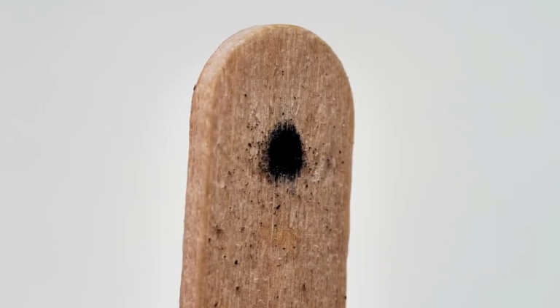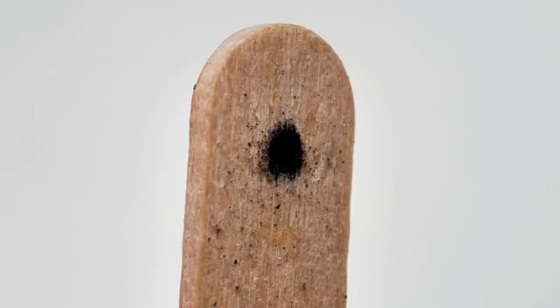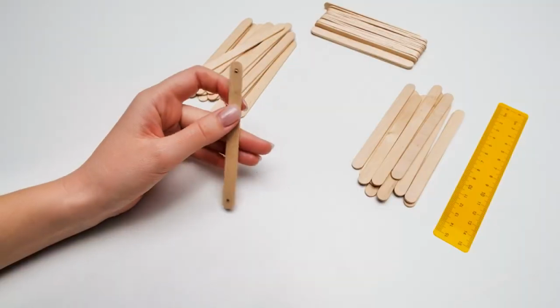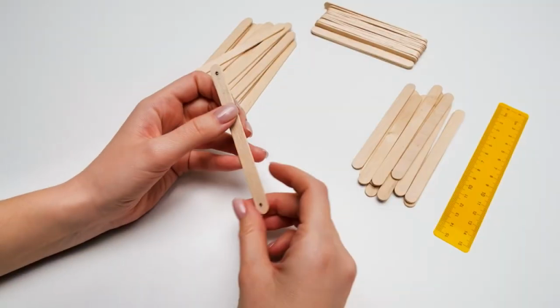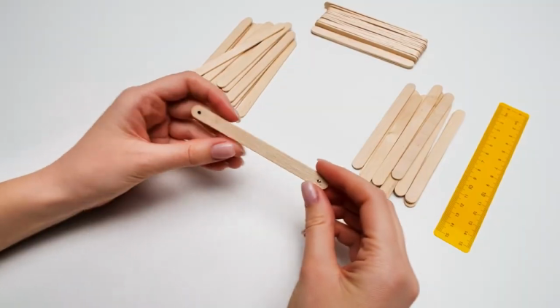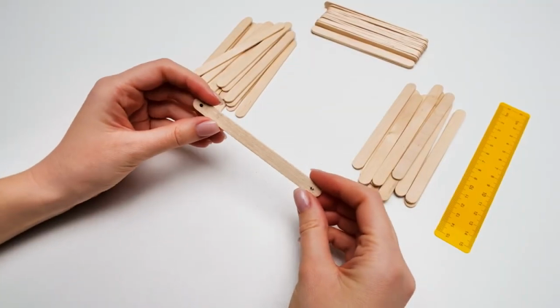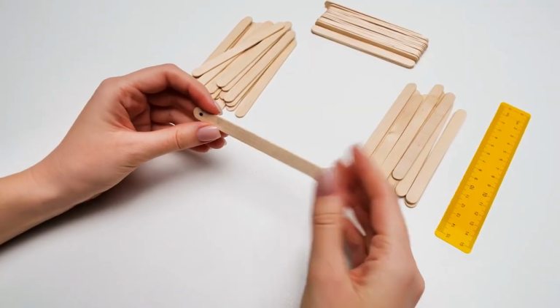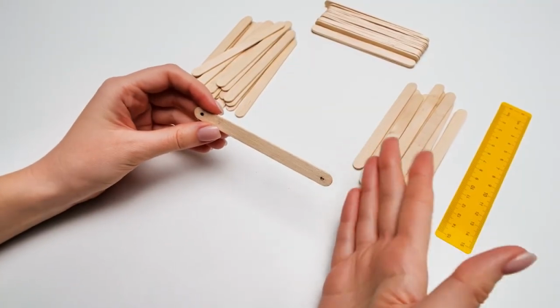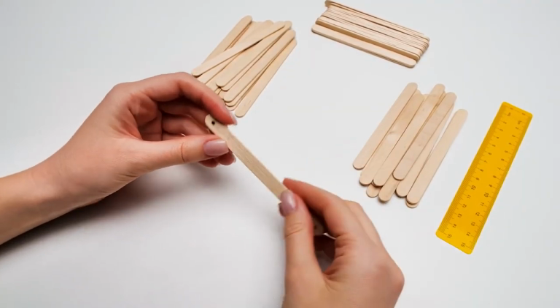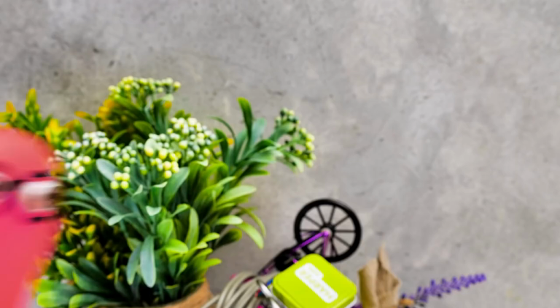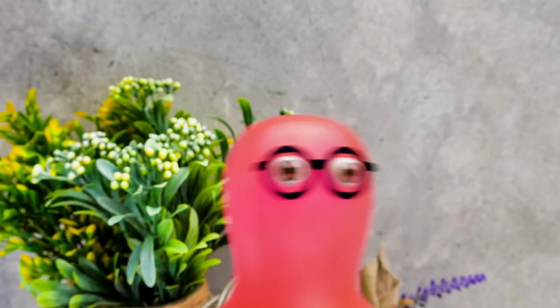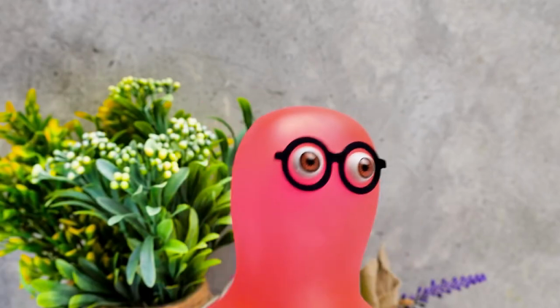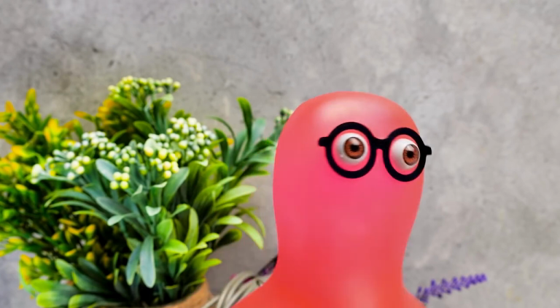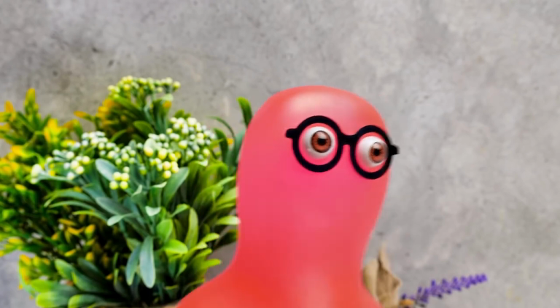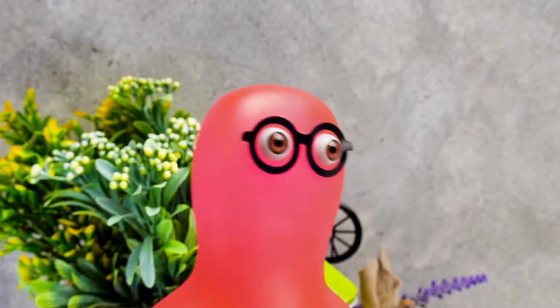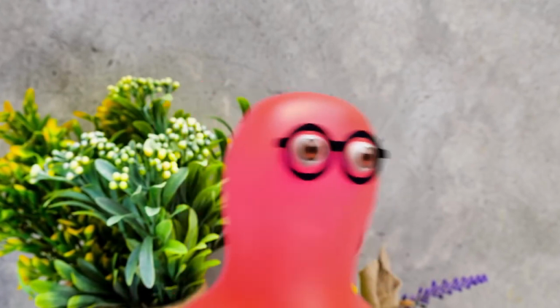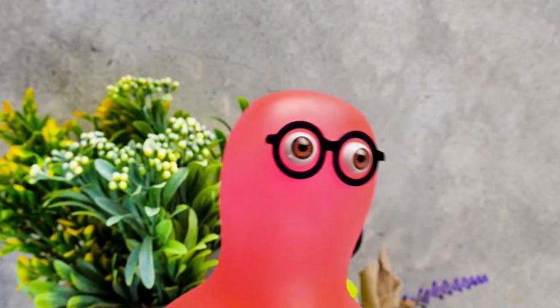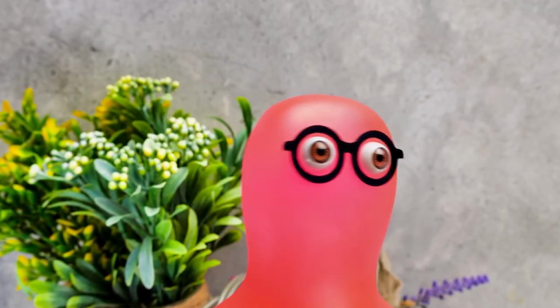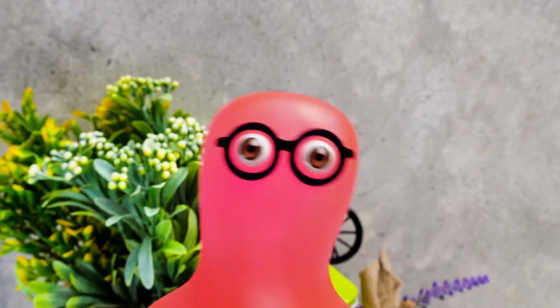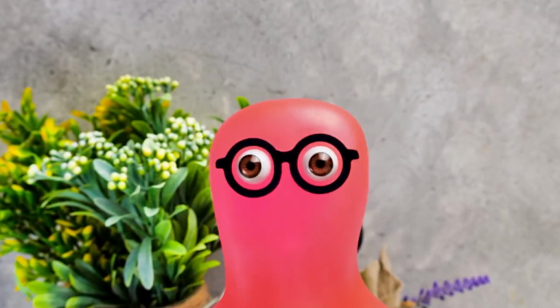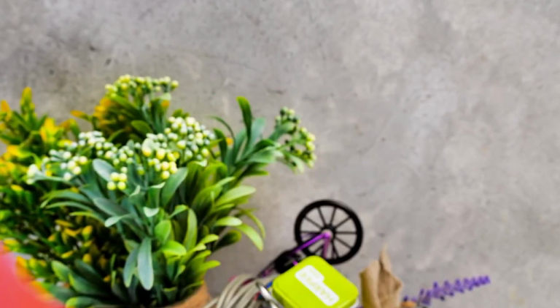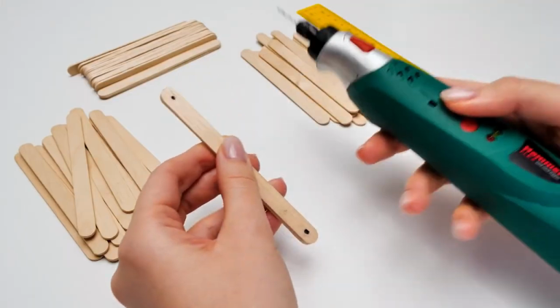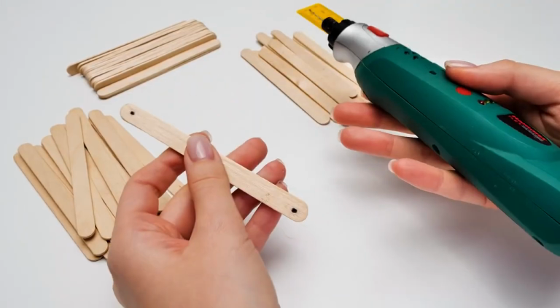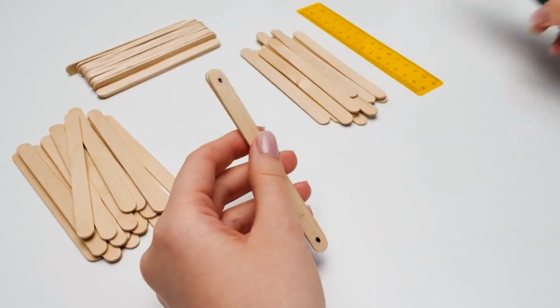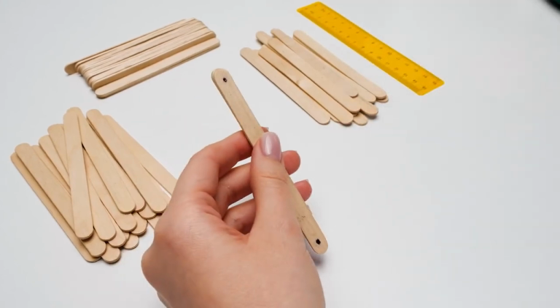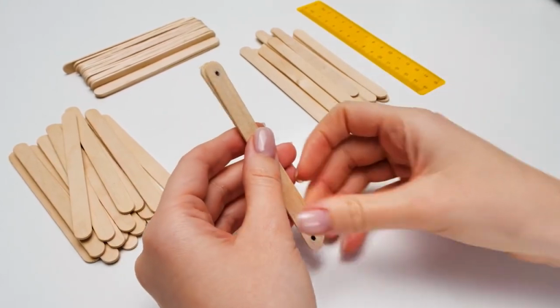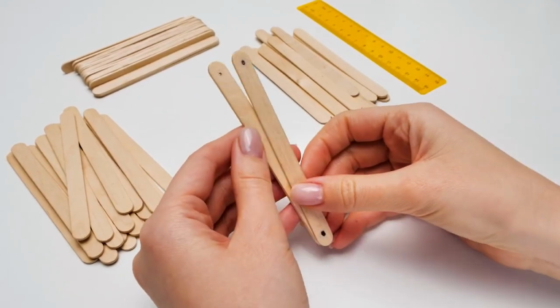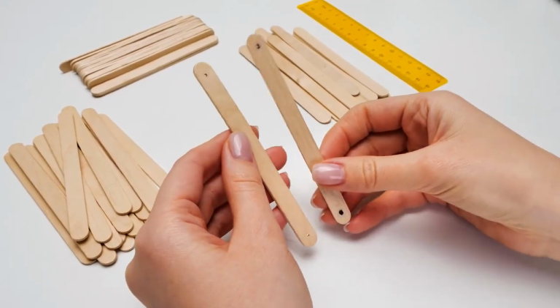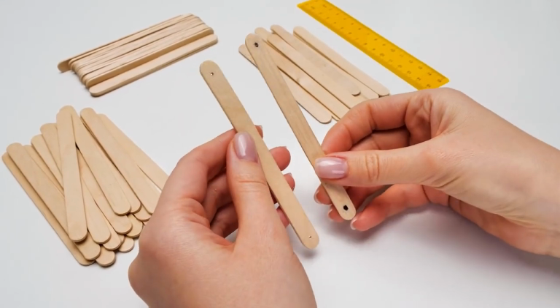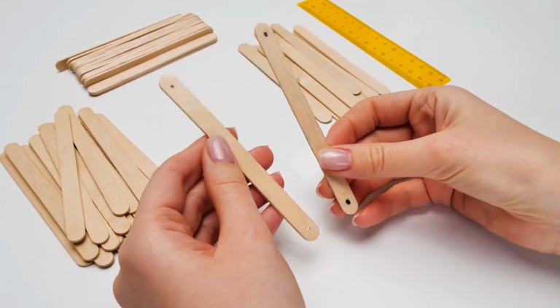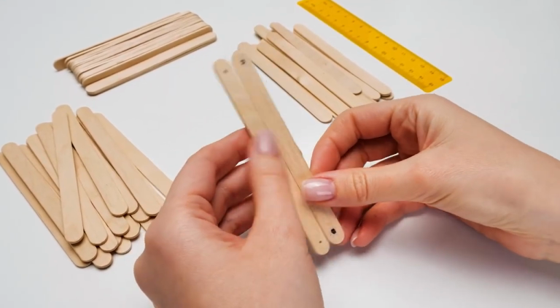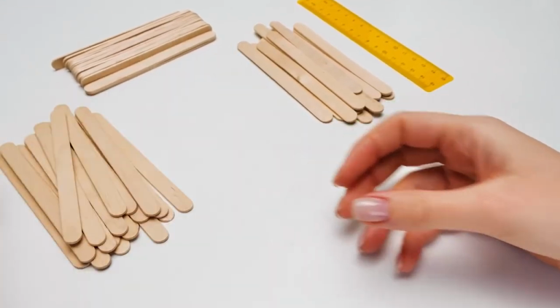Done! Since we need two sticks like that, let's make holes here too. Don't tell me we need to repeat all the steps! No, grumpy Sam! We just put the two sticks together and drill holes using the template!